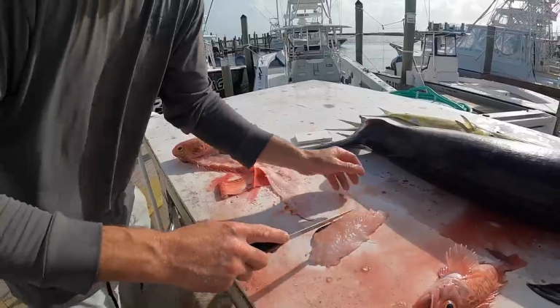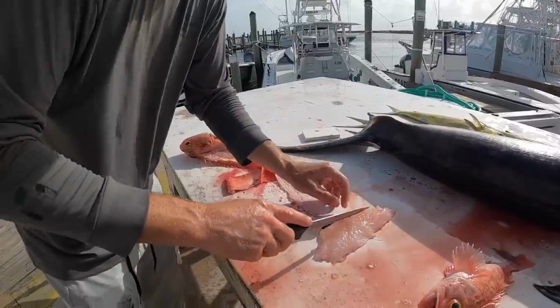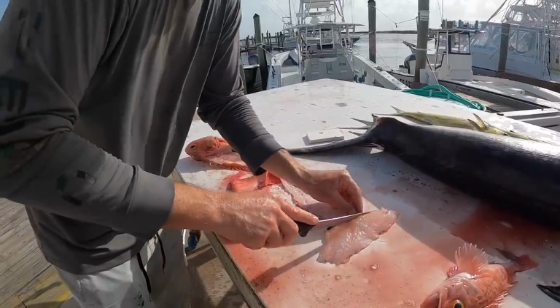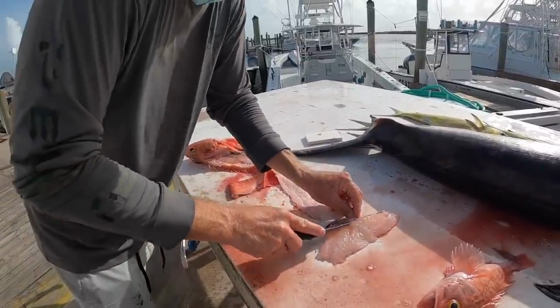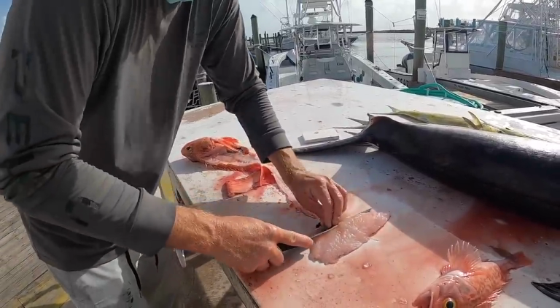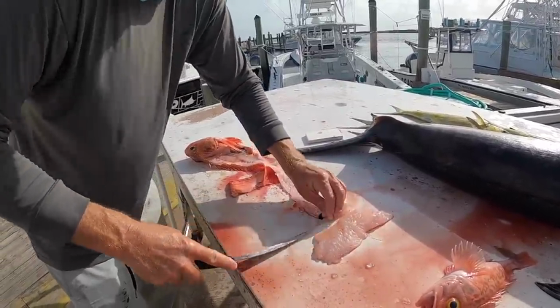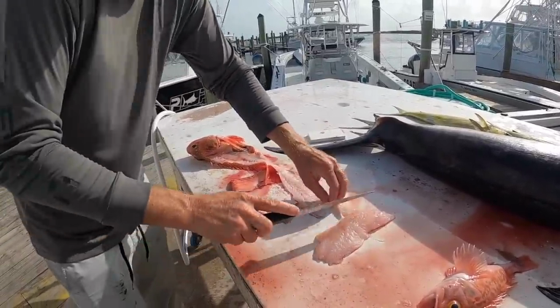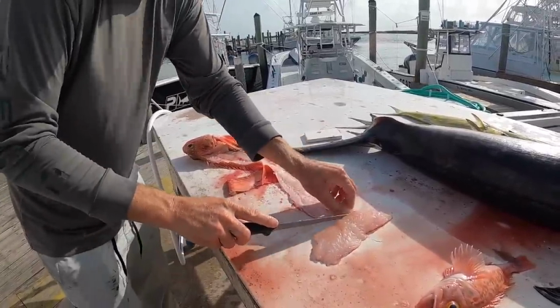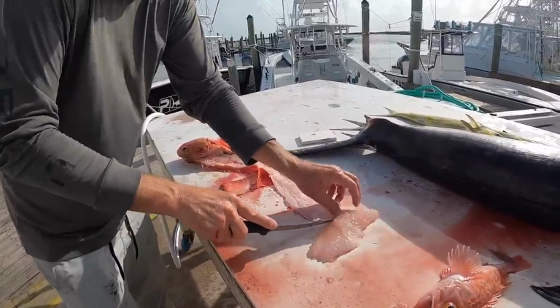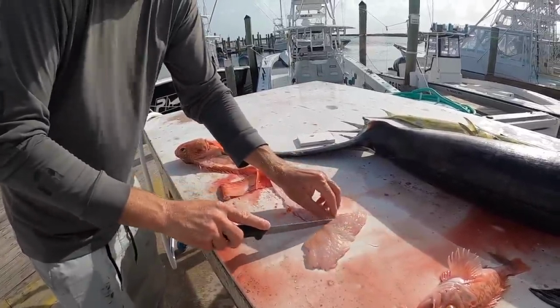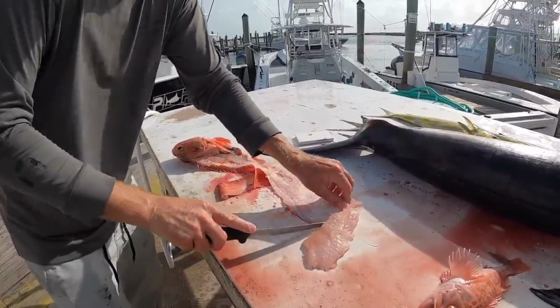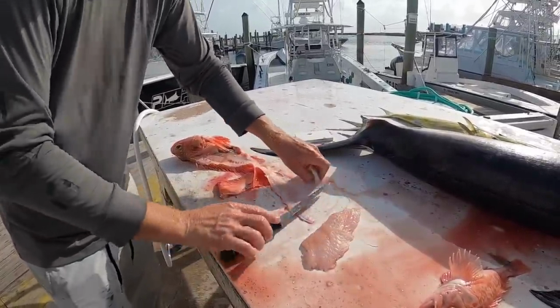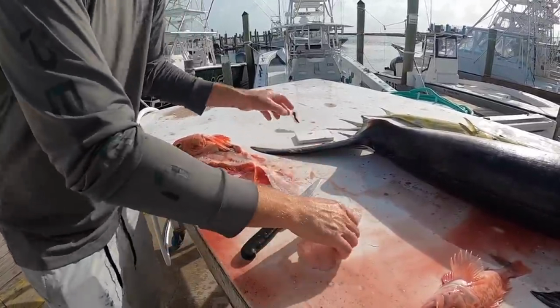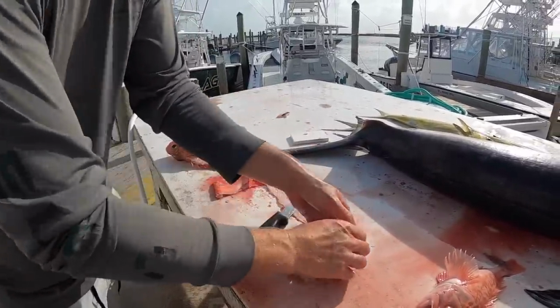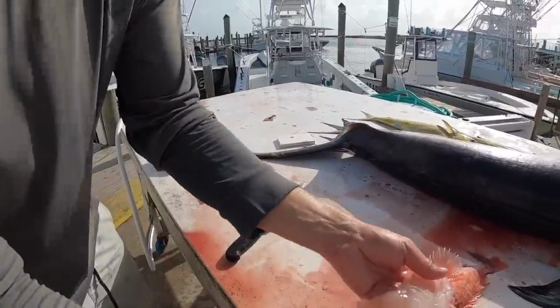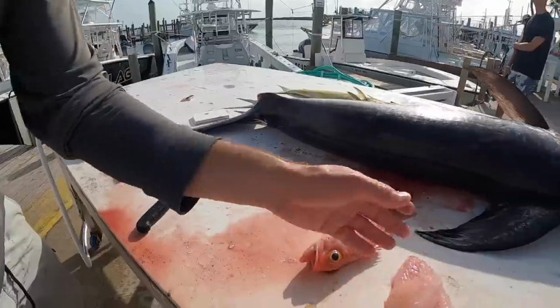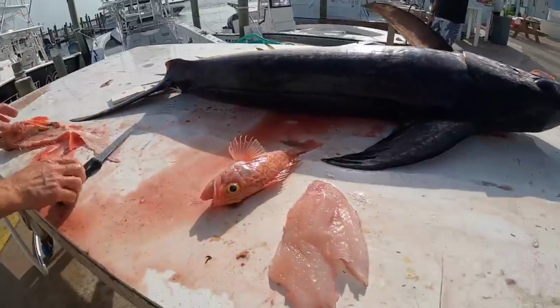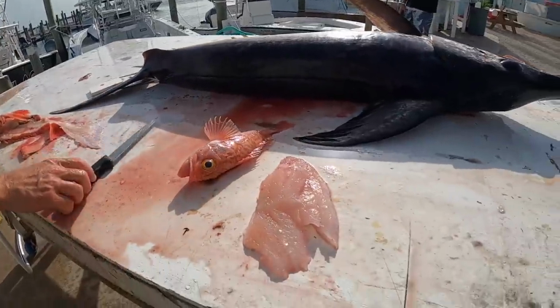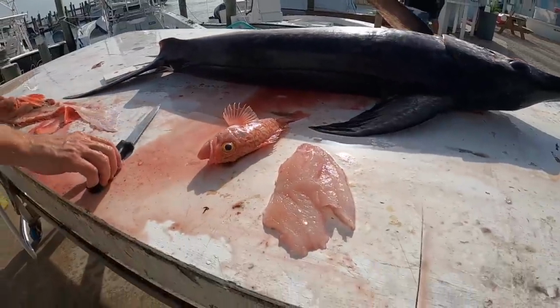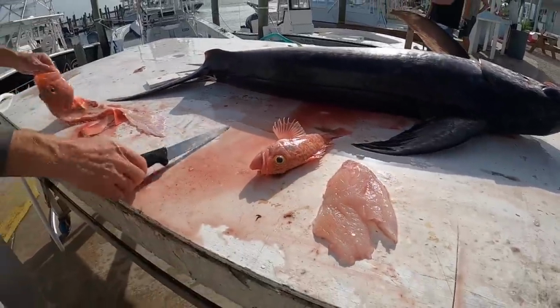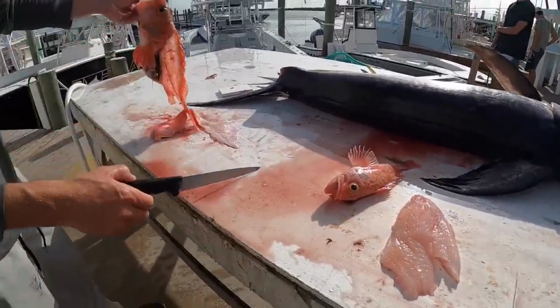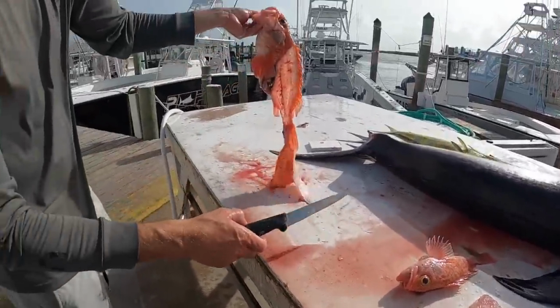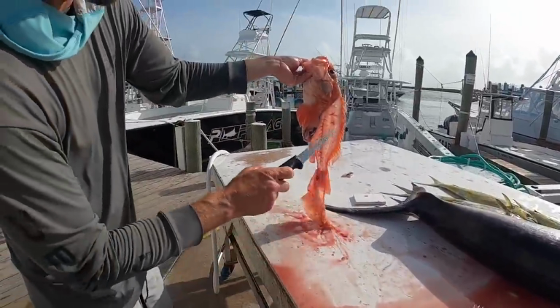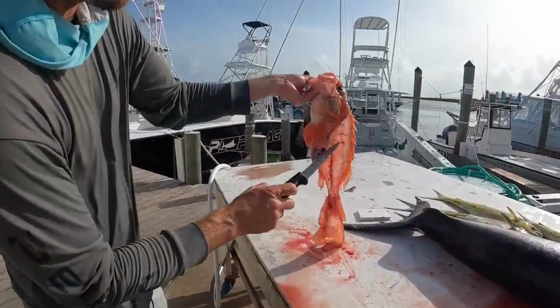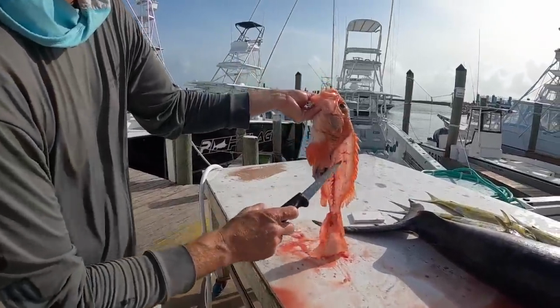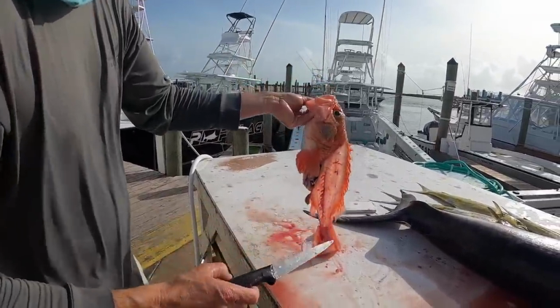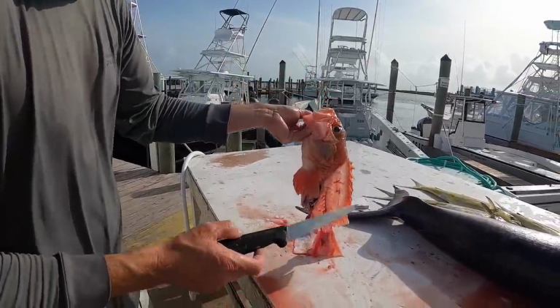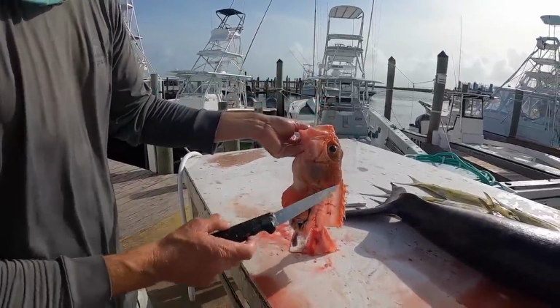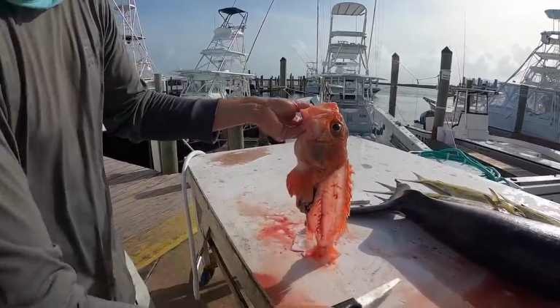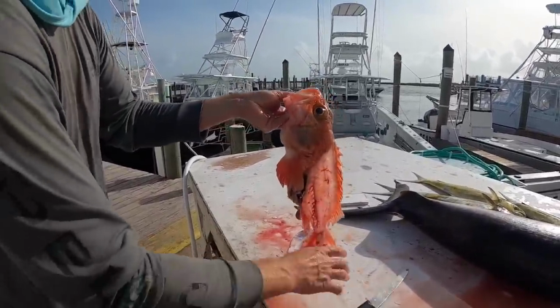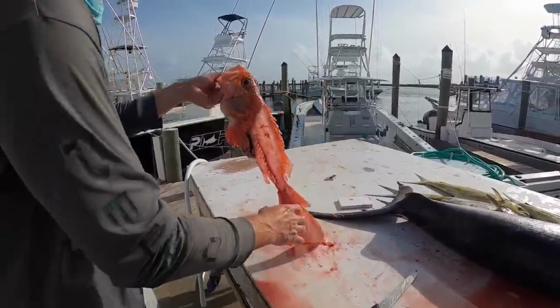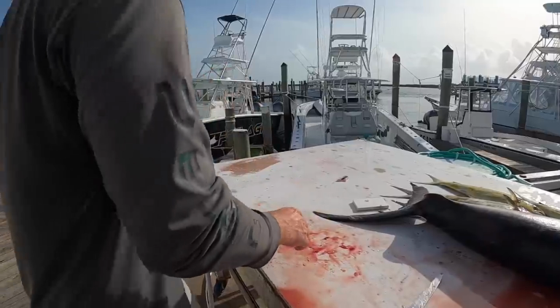There we go. So those right there are black belly rosefish fillets. That's his carcass. We're gonna feed this to the sharks in the water and they'll be happy.